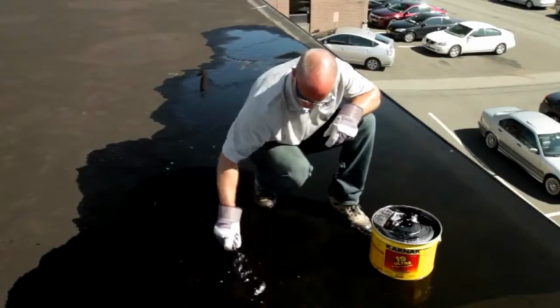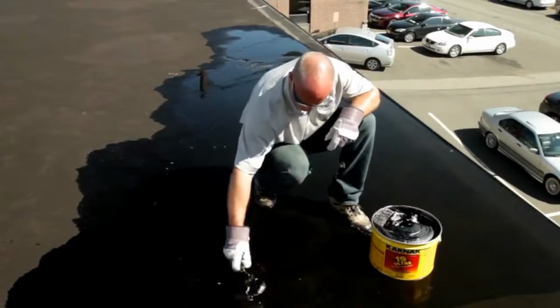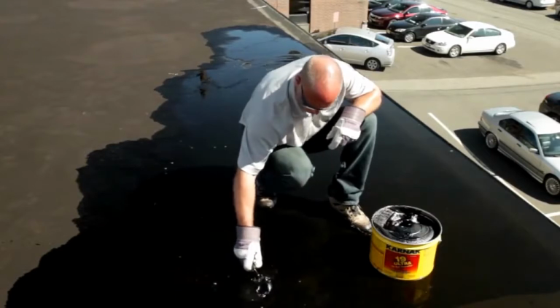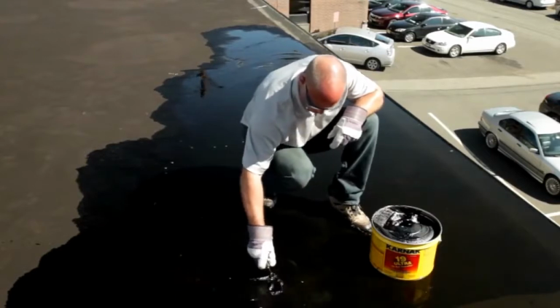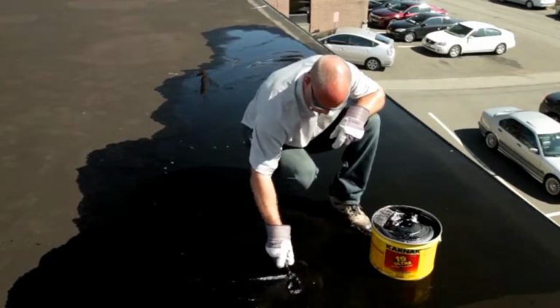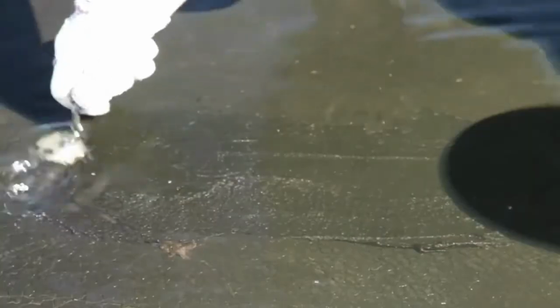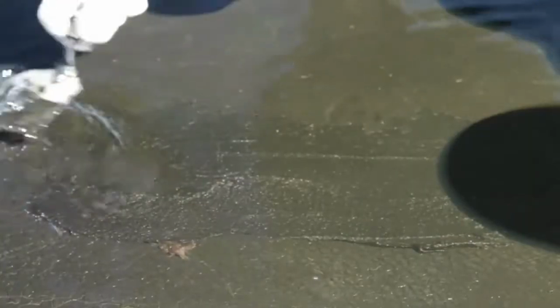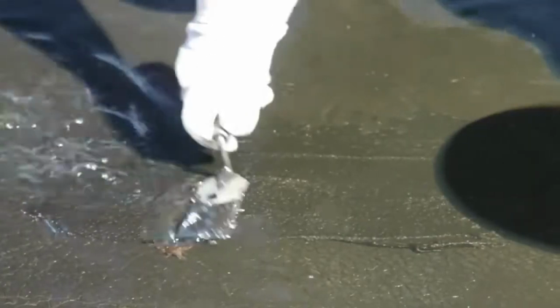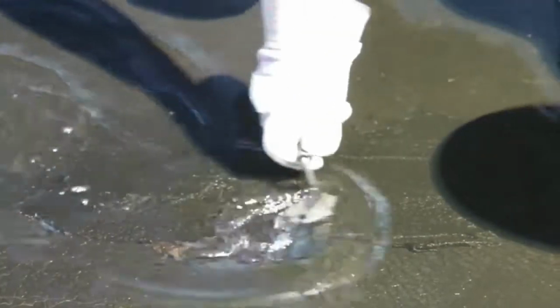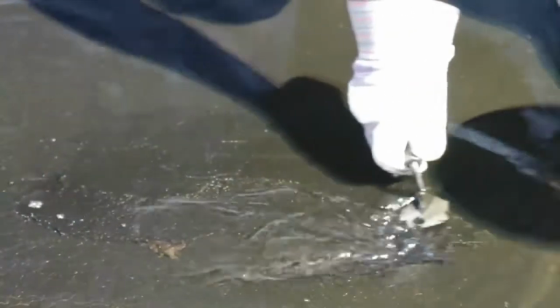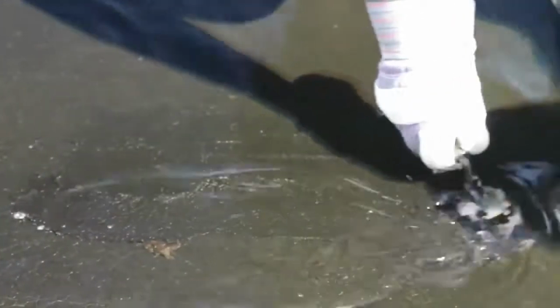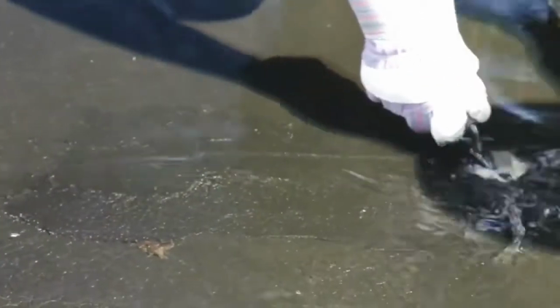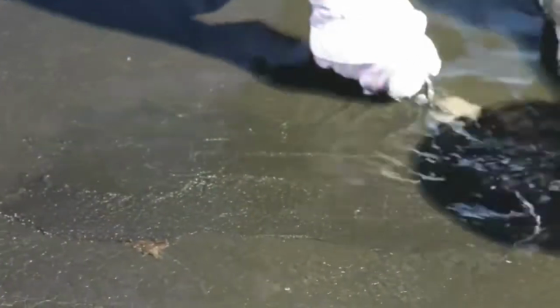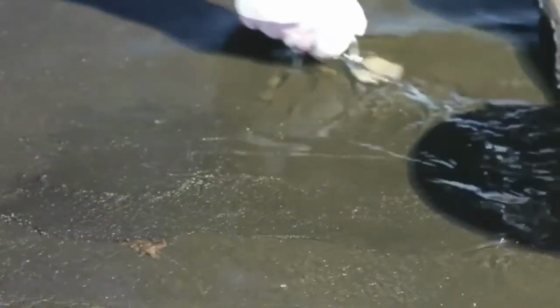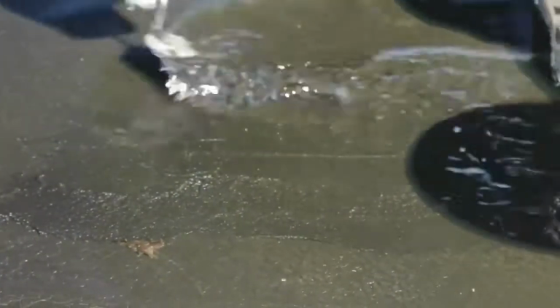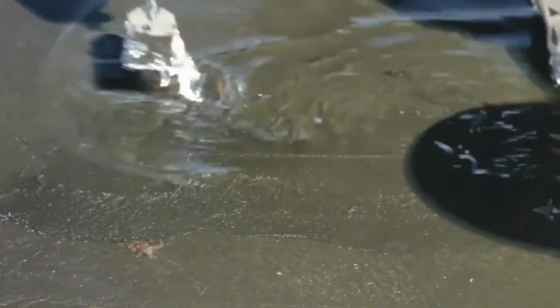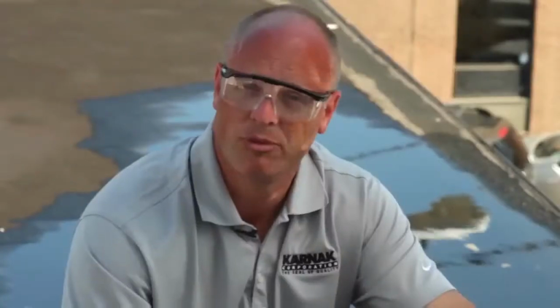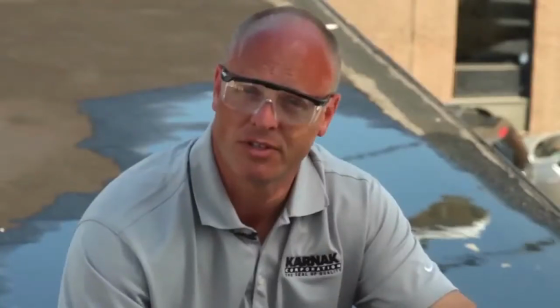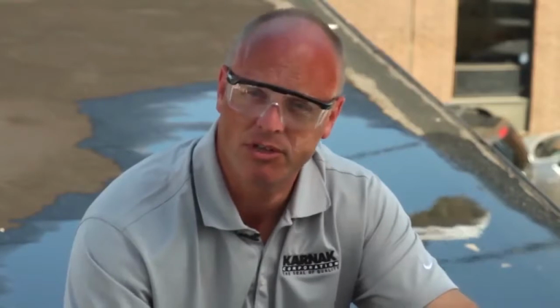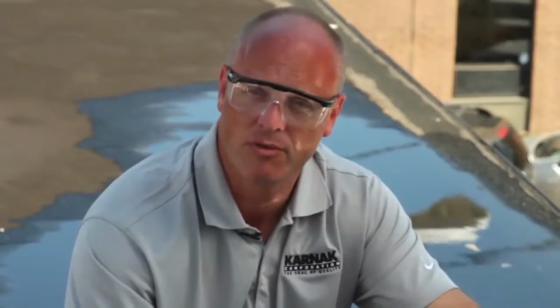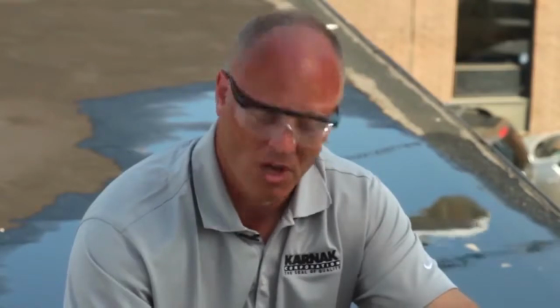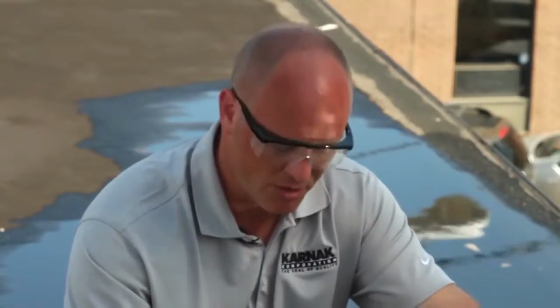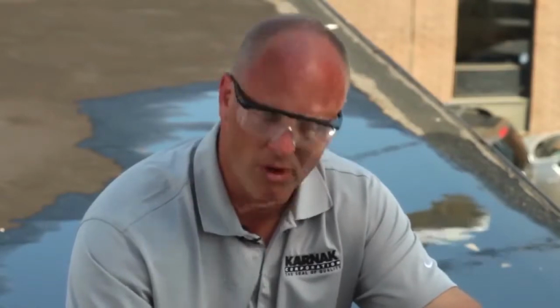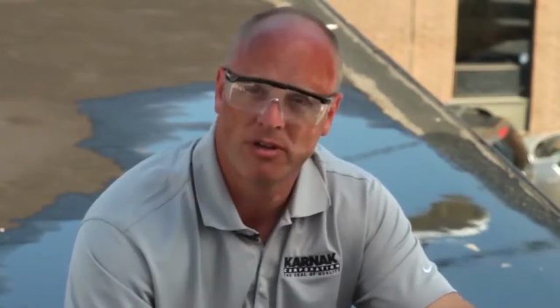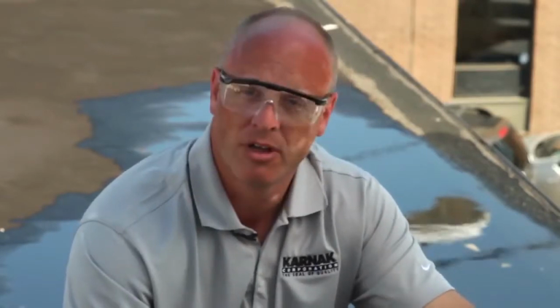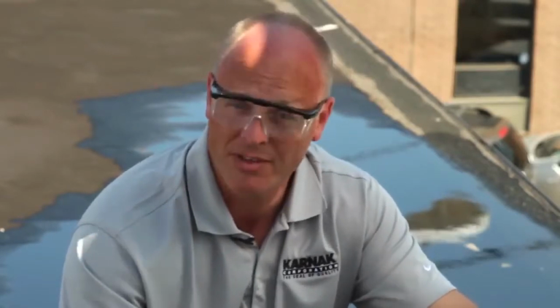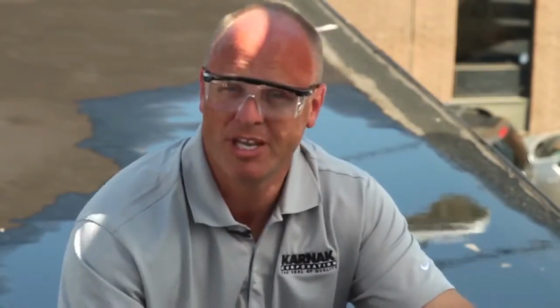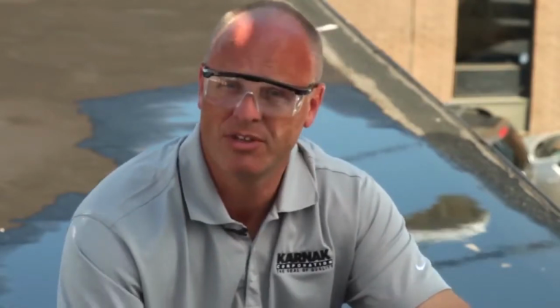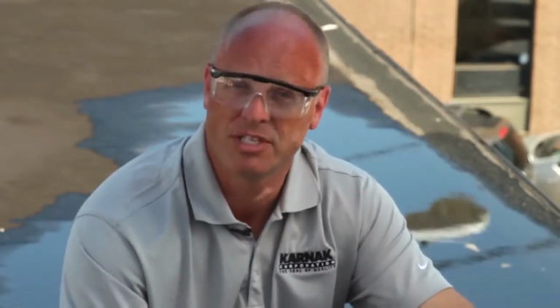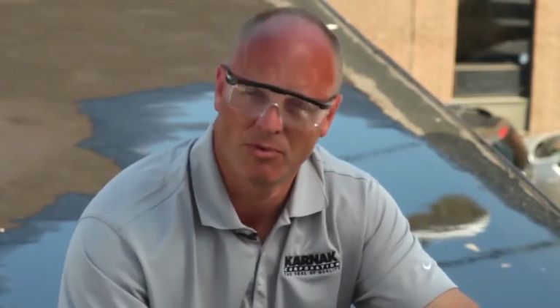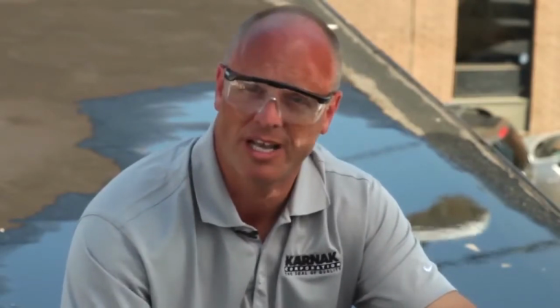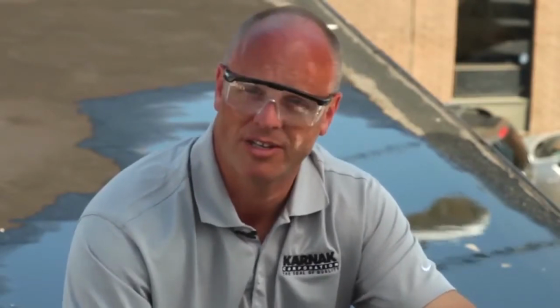The fix we're doing today is actually a permanent repair. We won't need to come back and do anything else. We'll be able to seal the roof under water. We can even do this if it was raining outside.